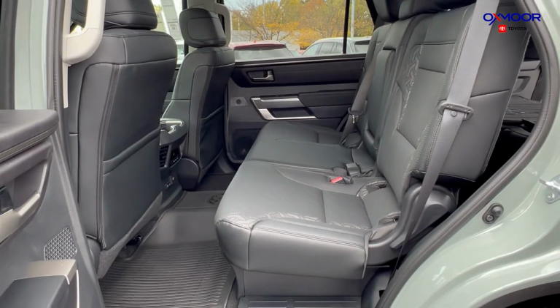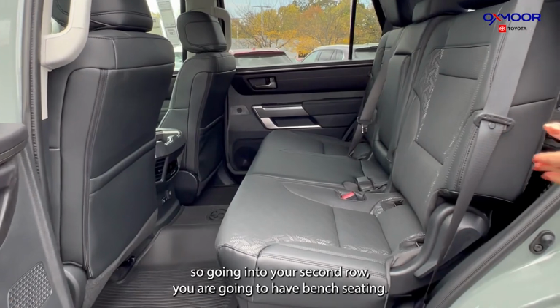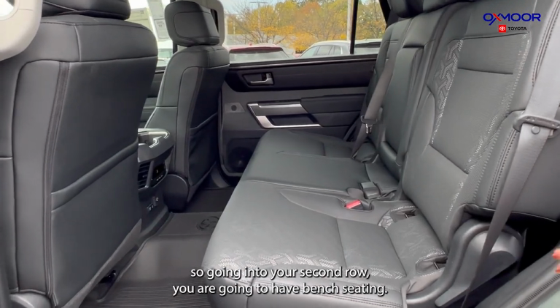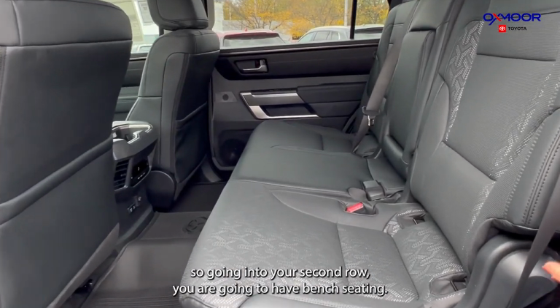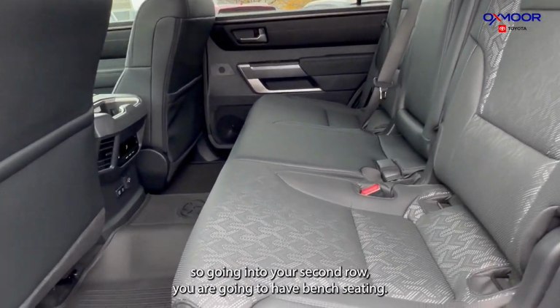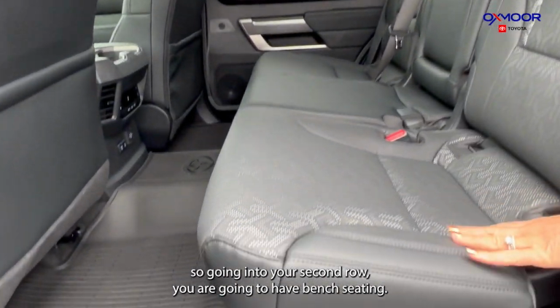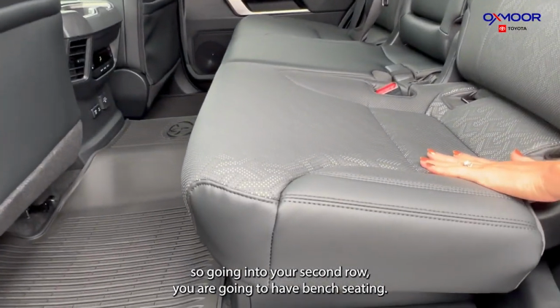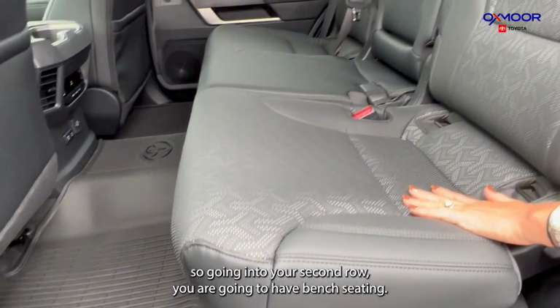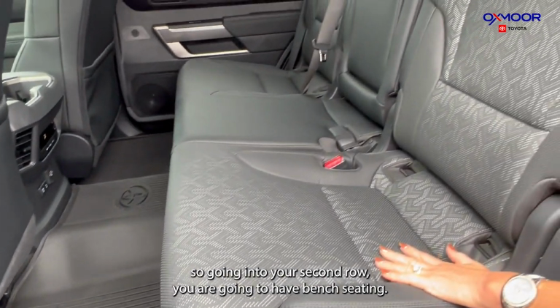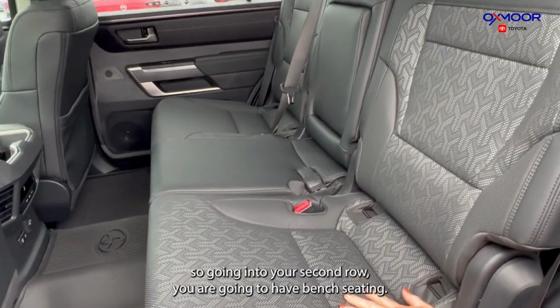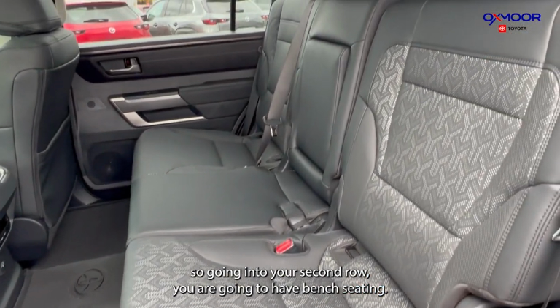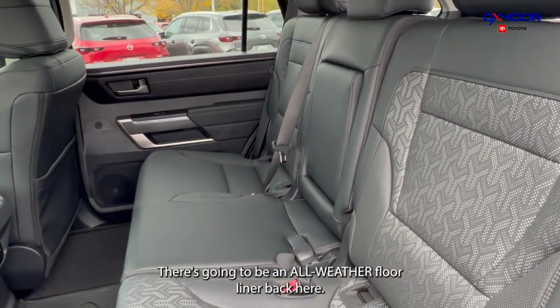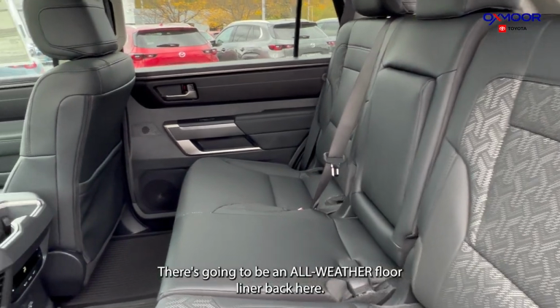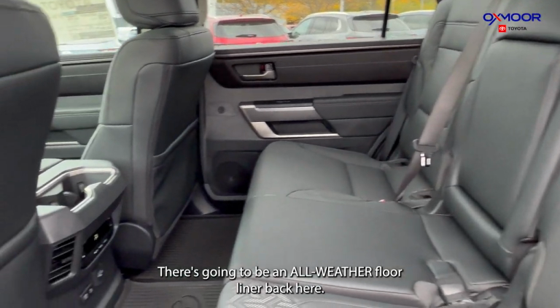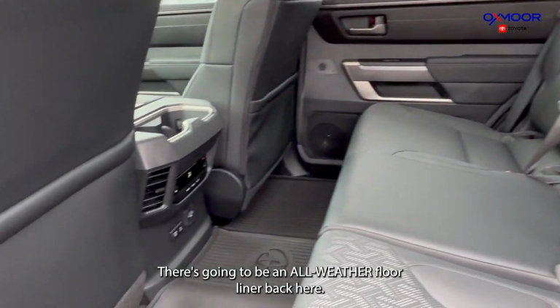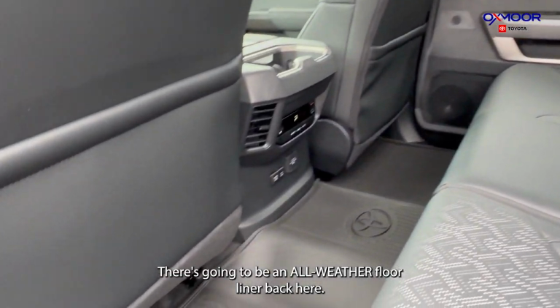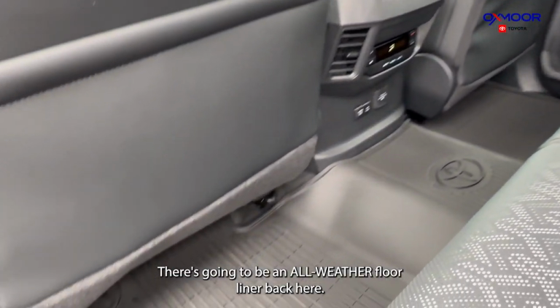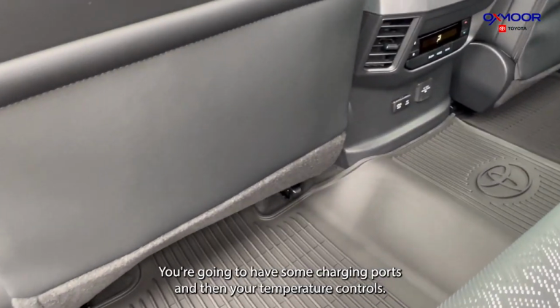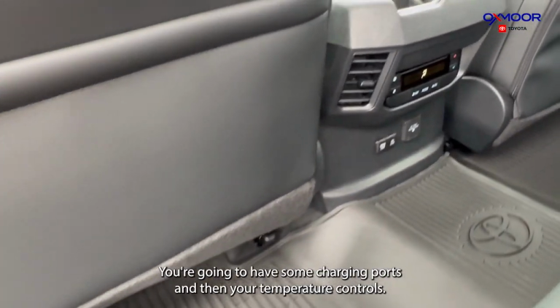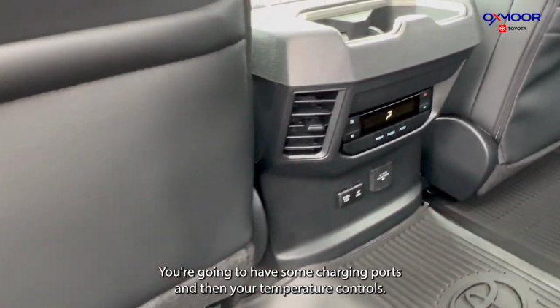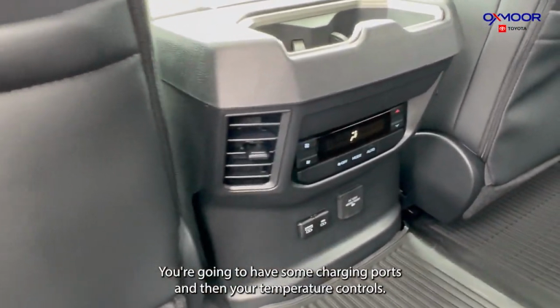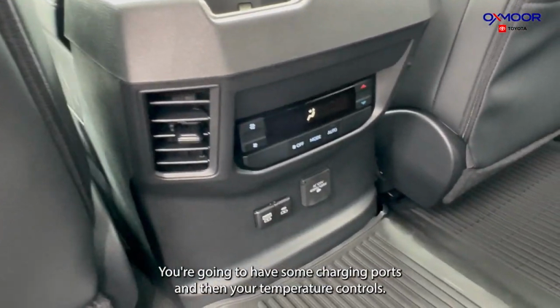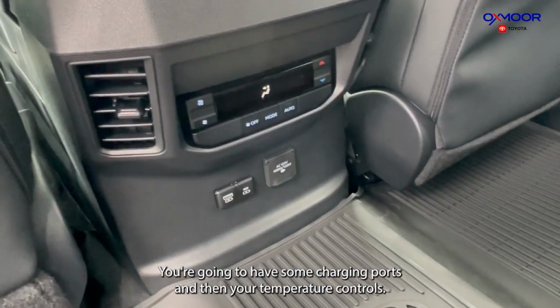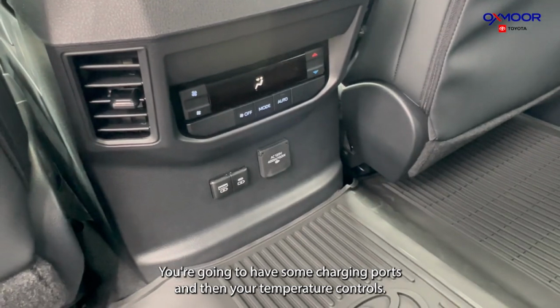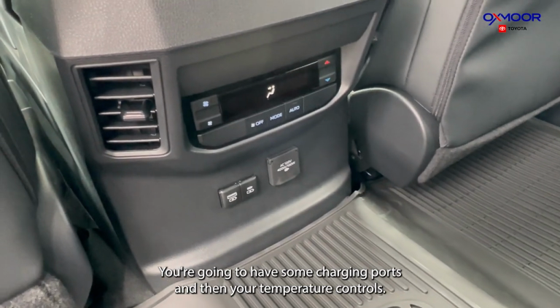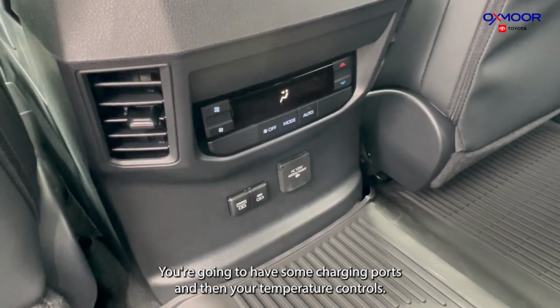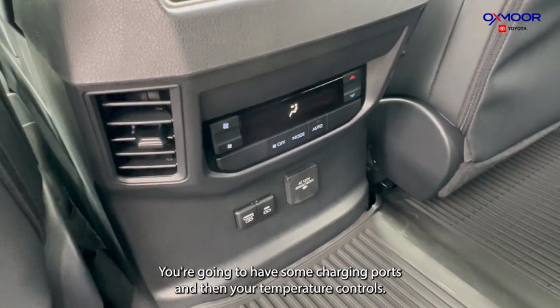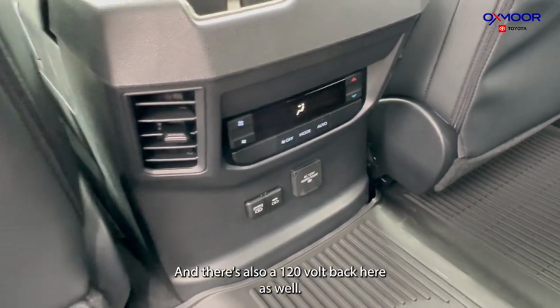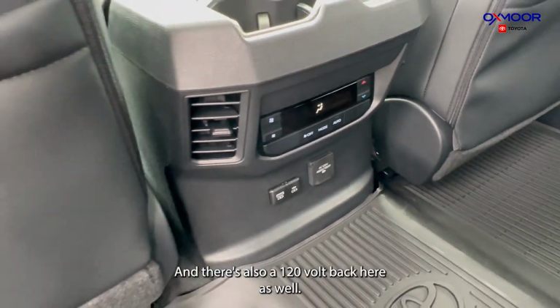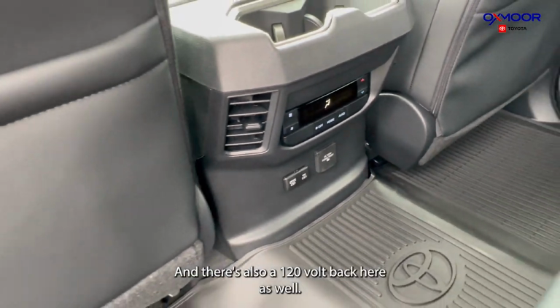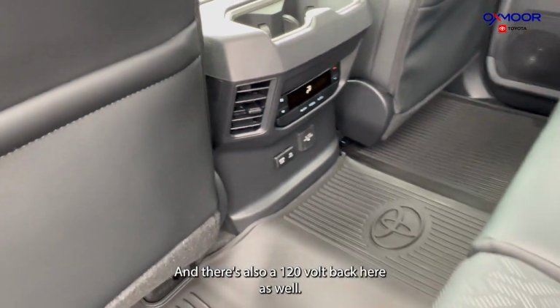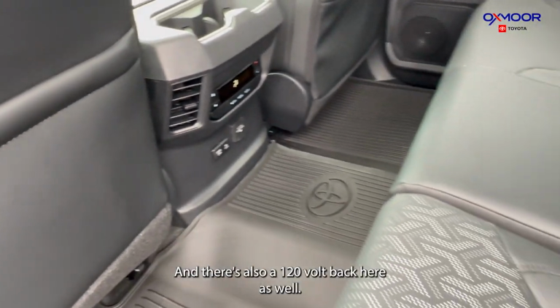Going into your second row, you are going to have bench seating. There's going to be an all-weather floor liner back here. You're going to have some charging ports and your temperature controls. There's also a 120-volt outlet back here as well.